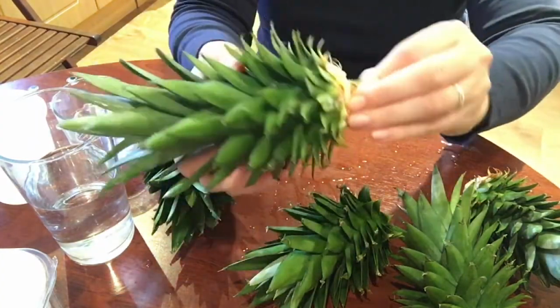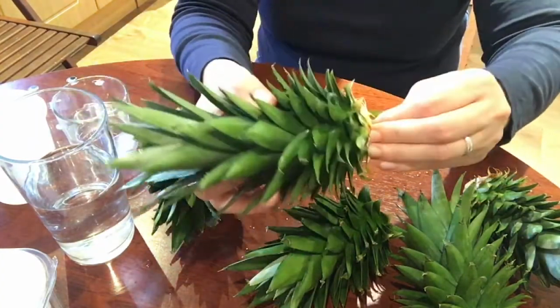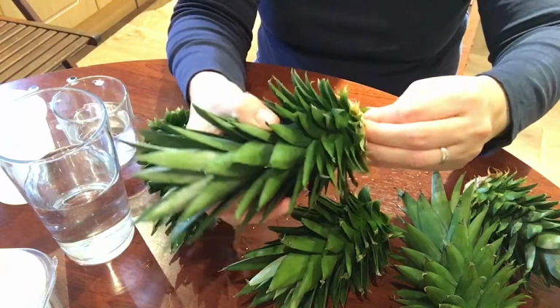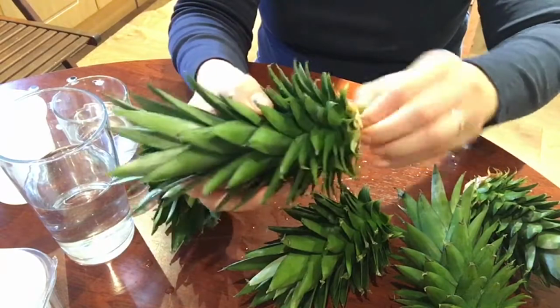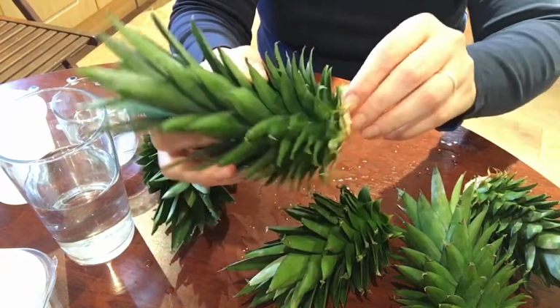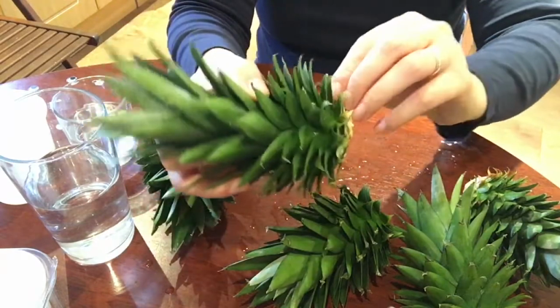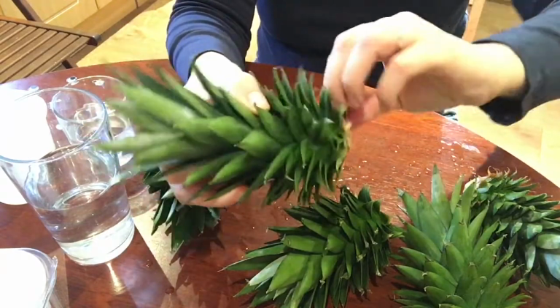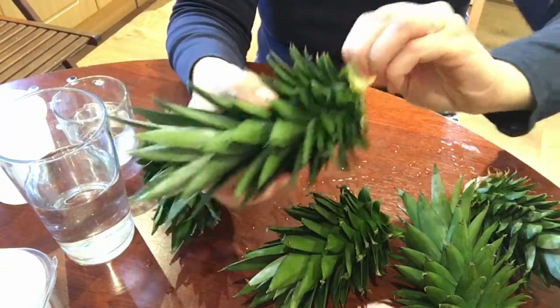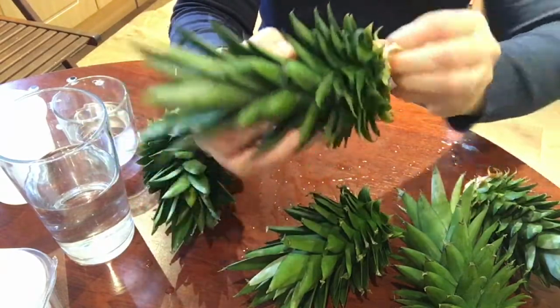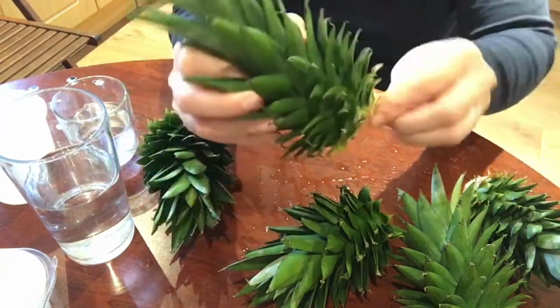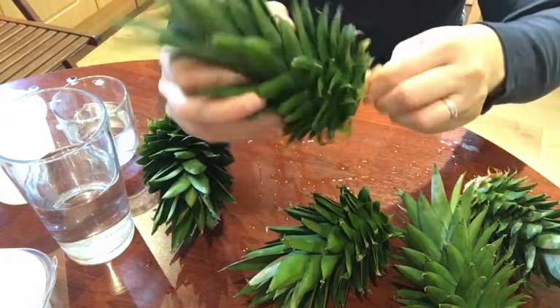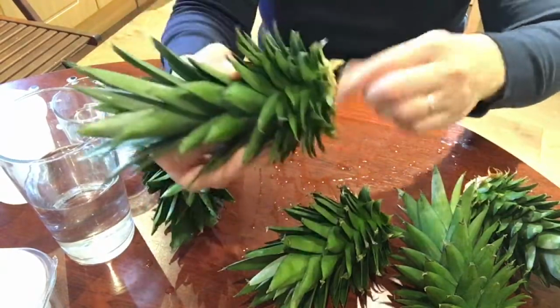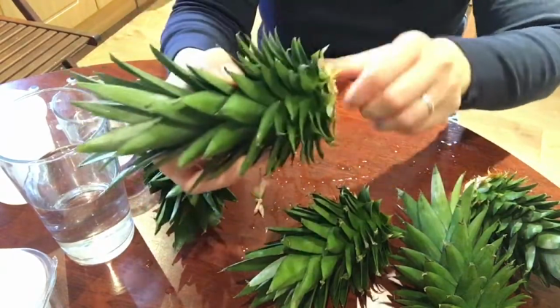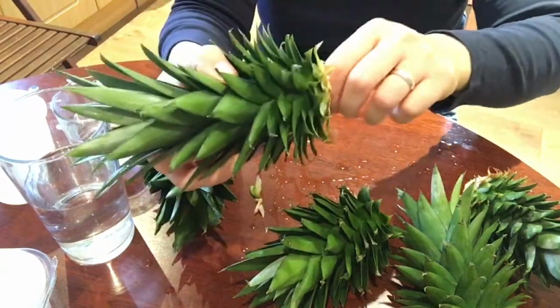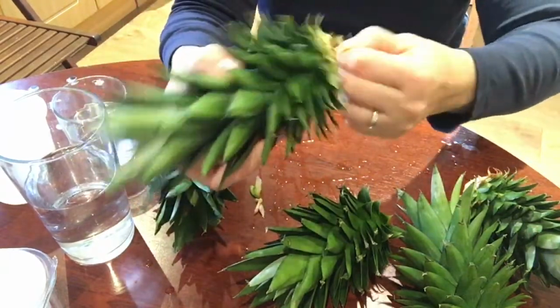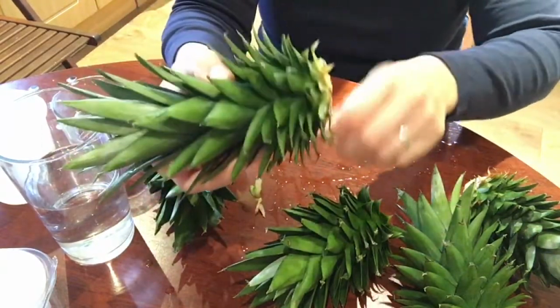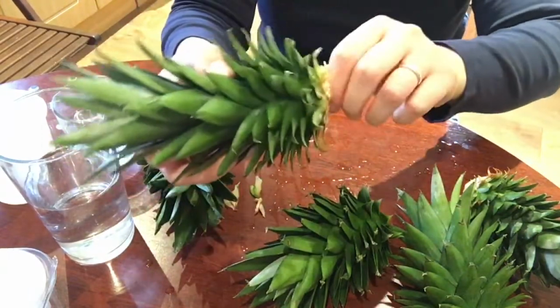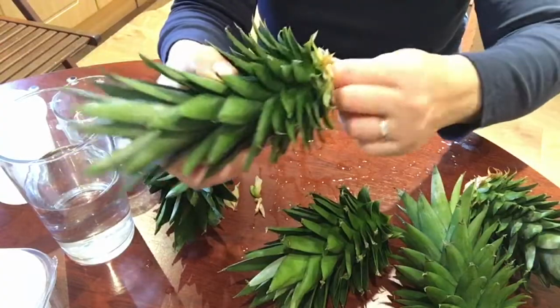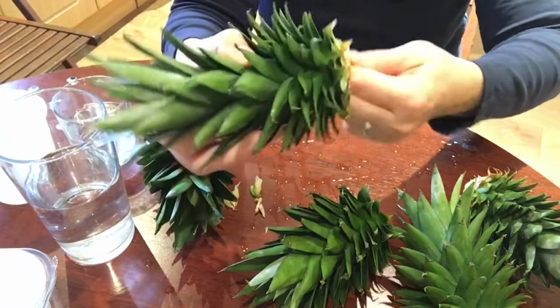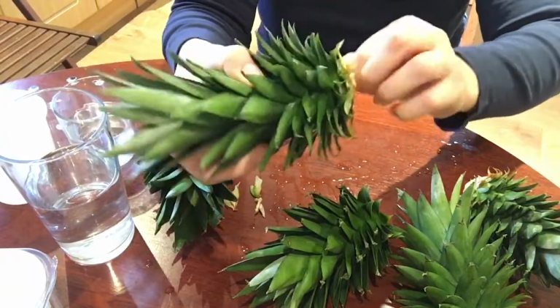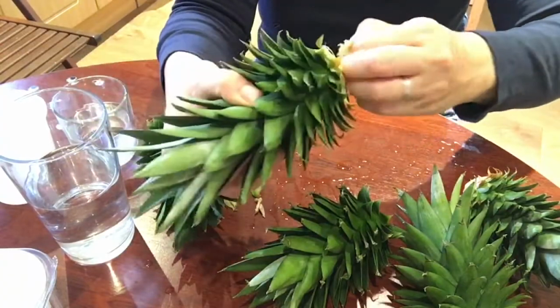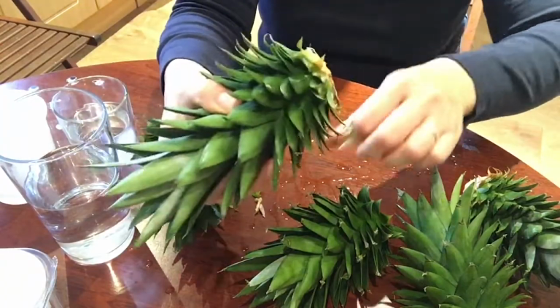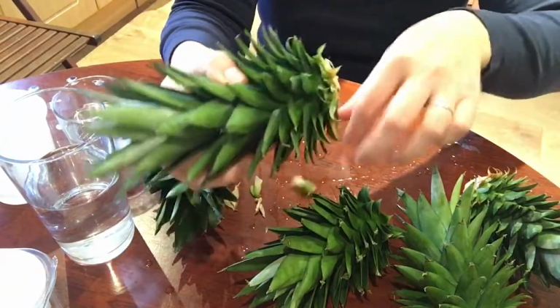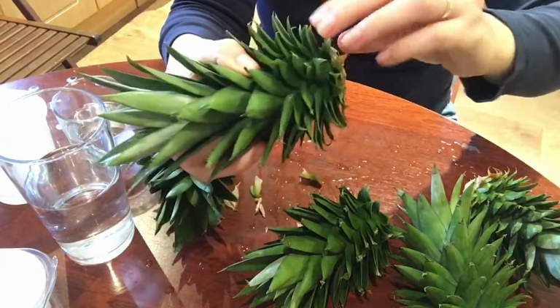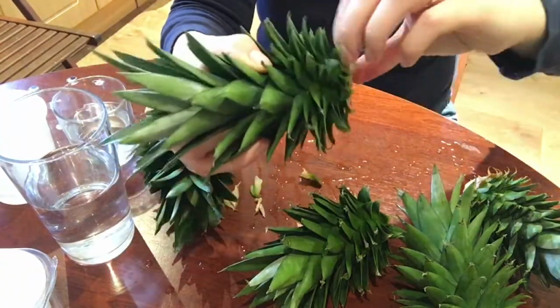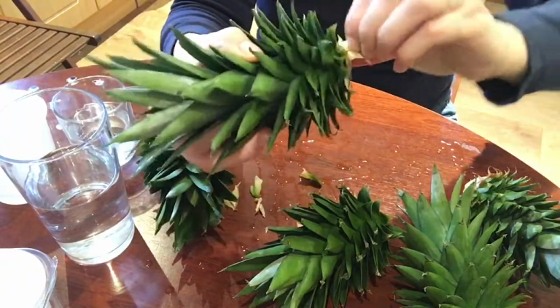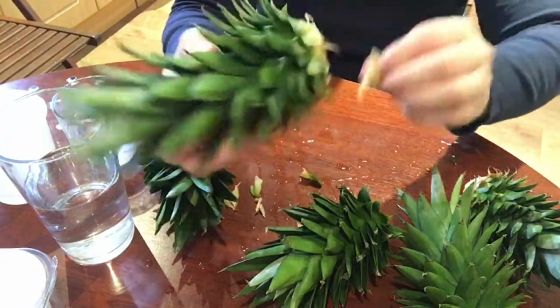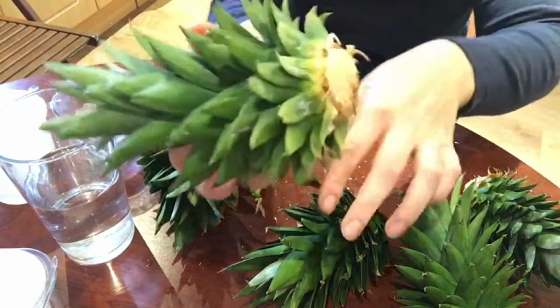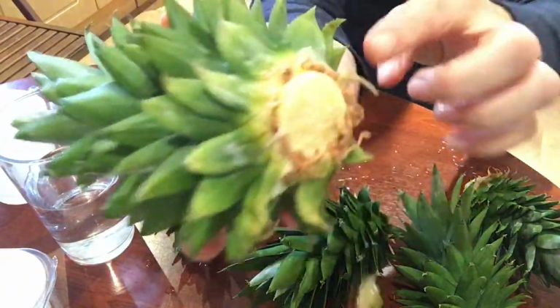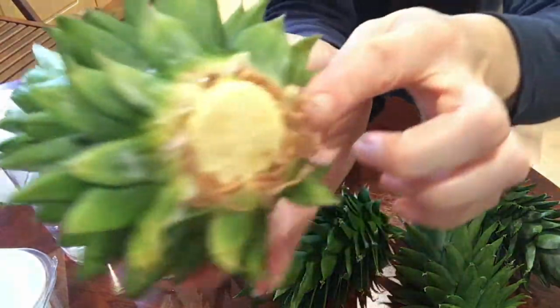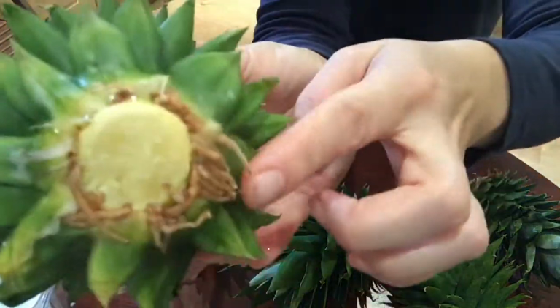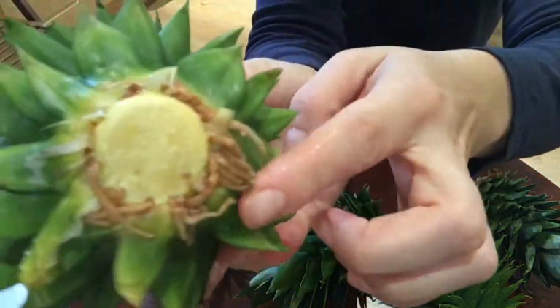What you need to do is just peel off all these scales — and wow, we're in luck, it already has good roots!